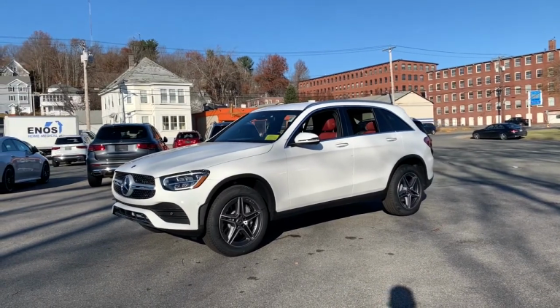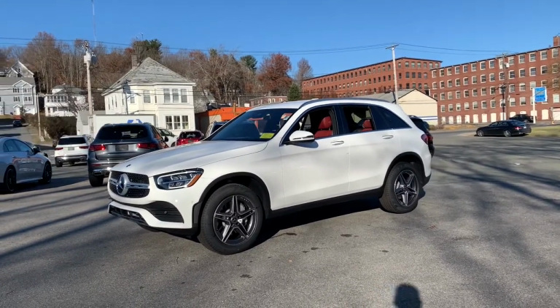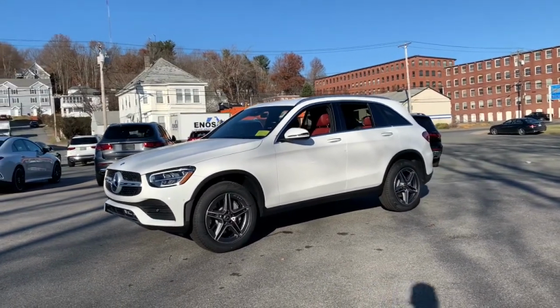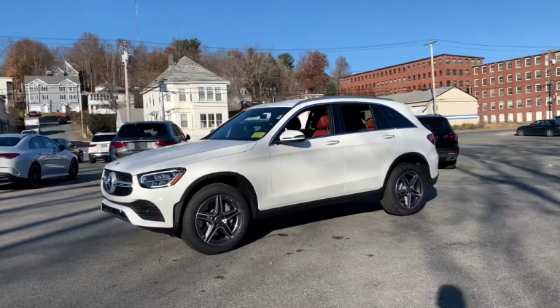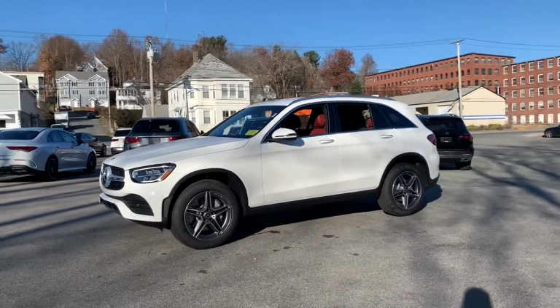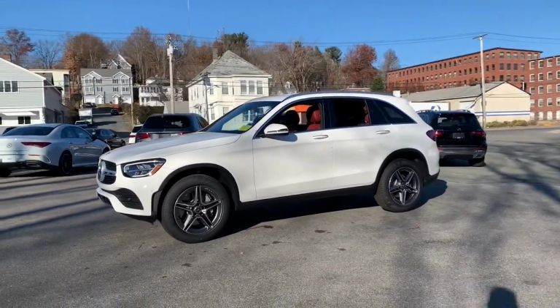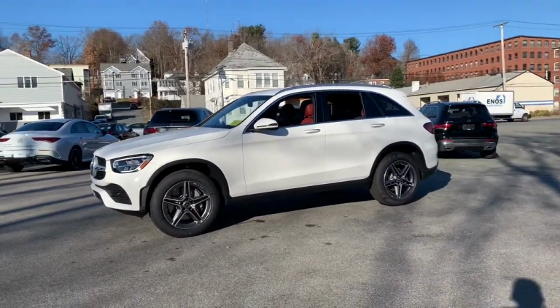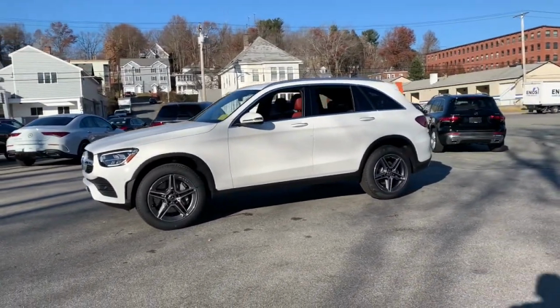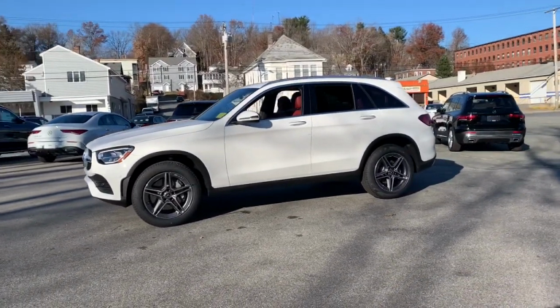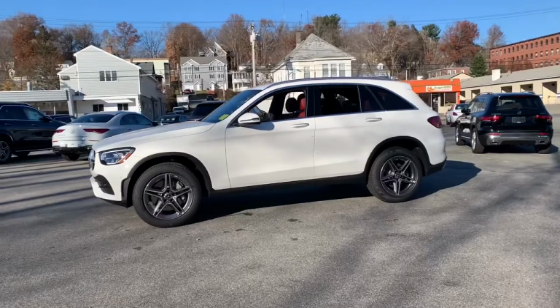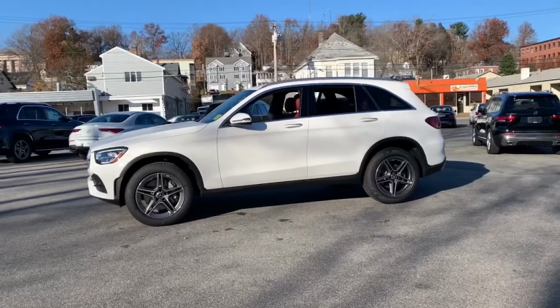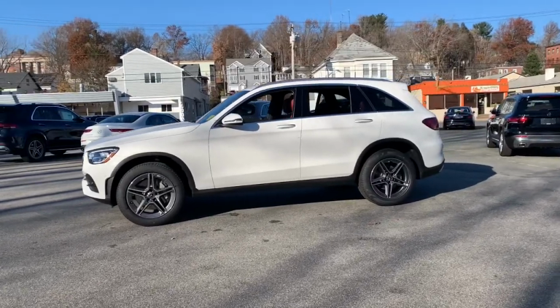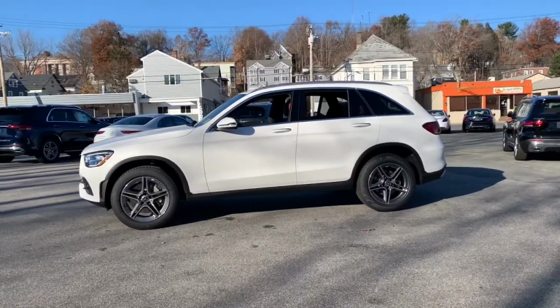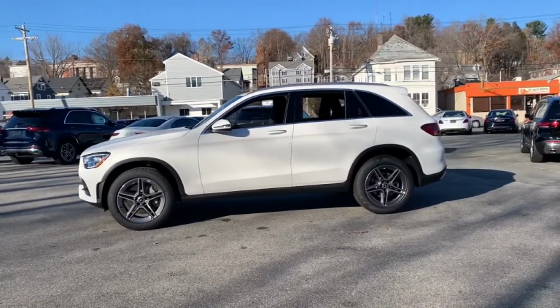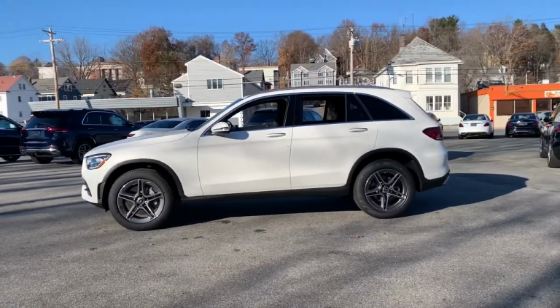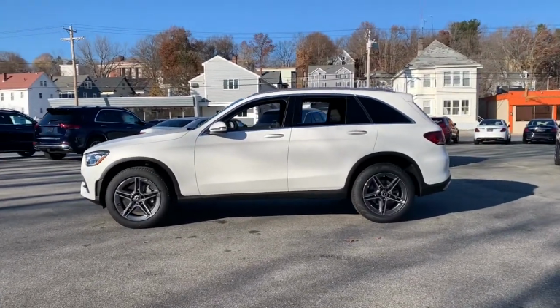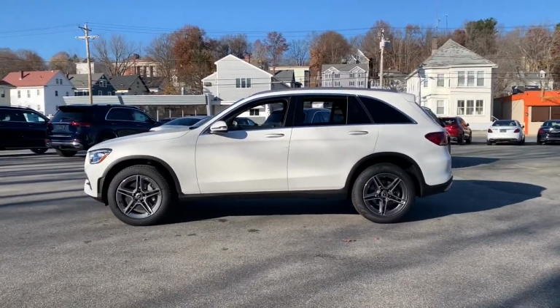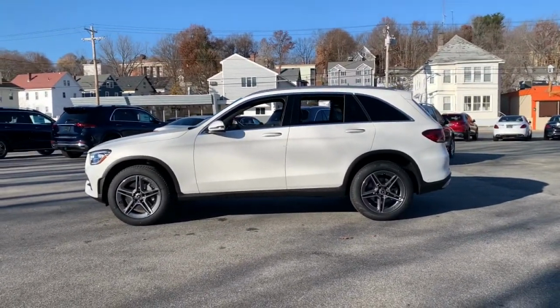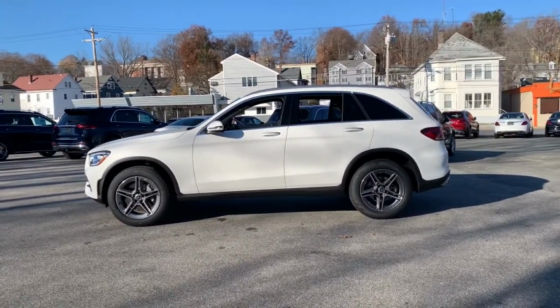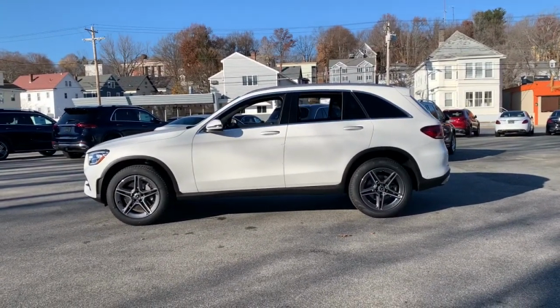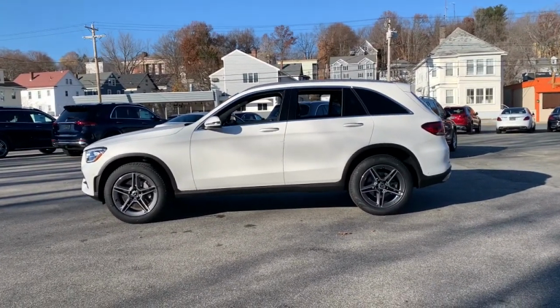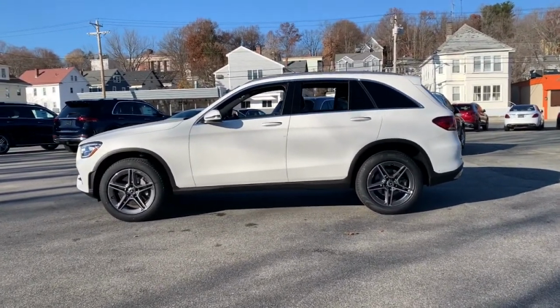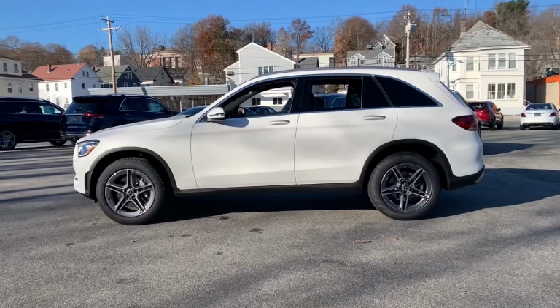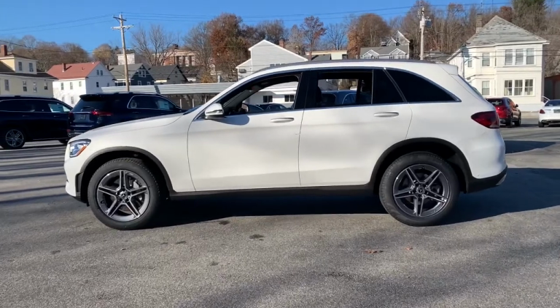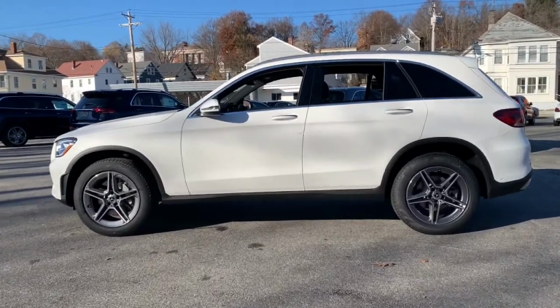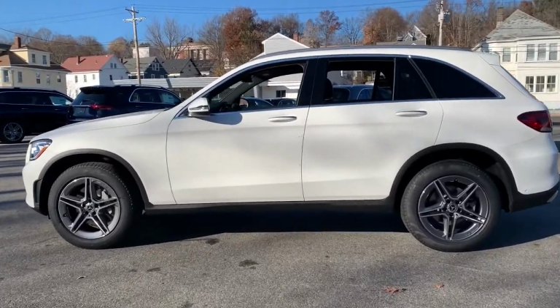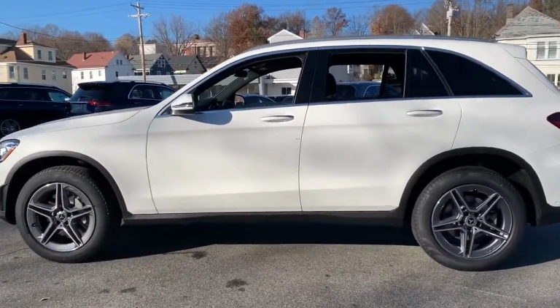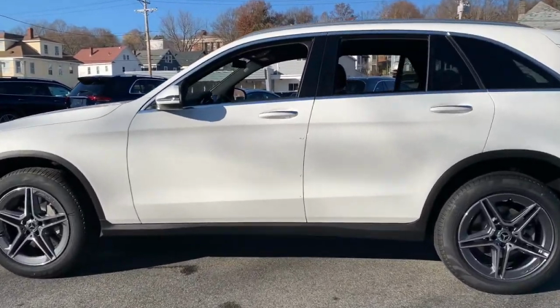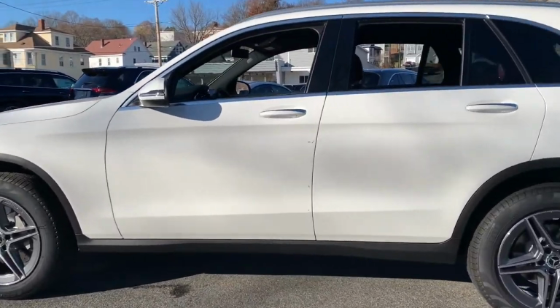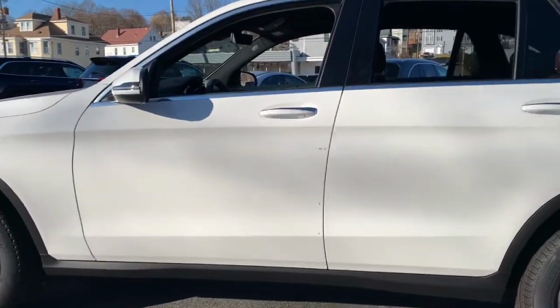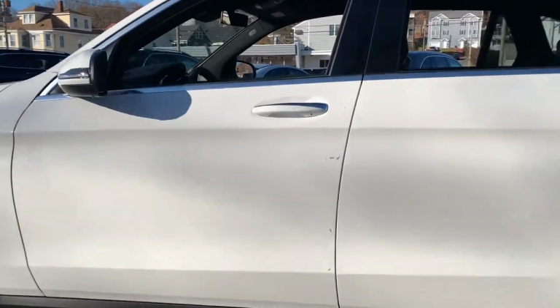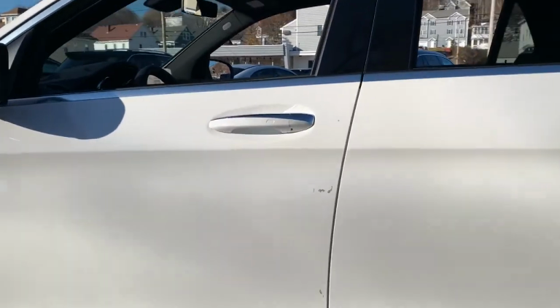Appreciate it for its spacious cargo area, flexible interior, and ingenious storage solutions. Love it for how it makes you feel on each and every journey. These are just some of the great options this vehicle comes with.